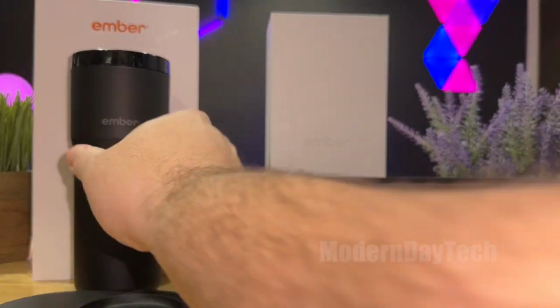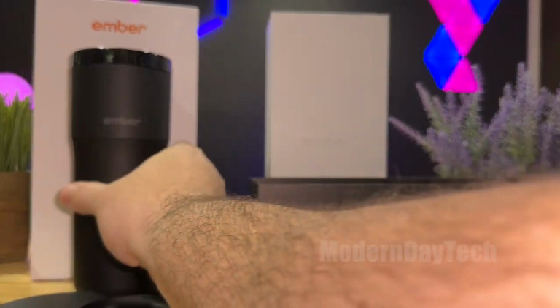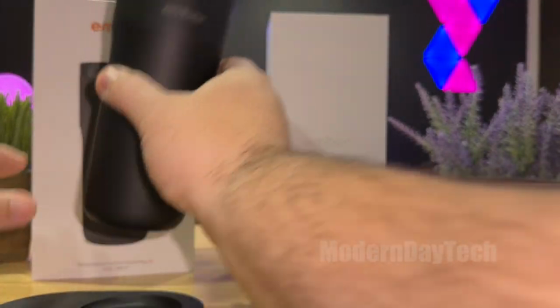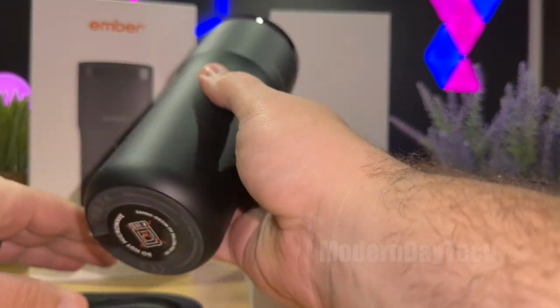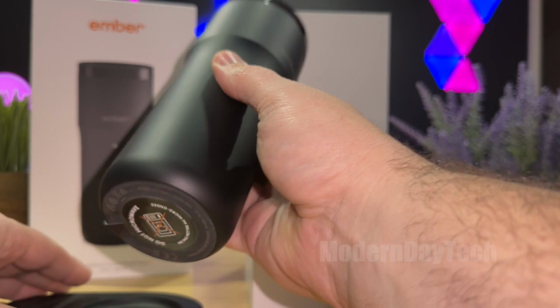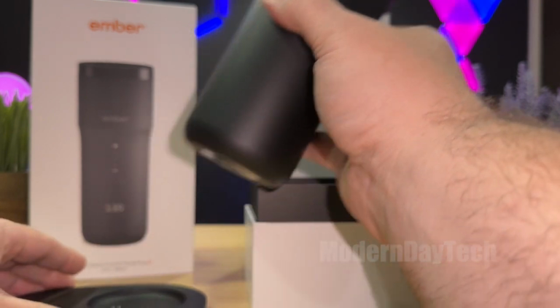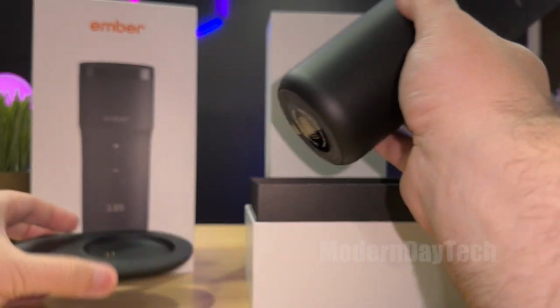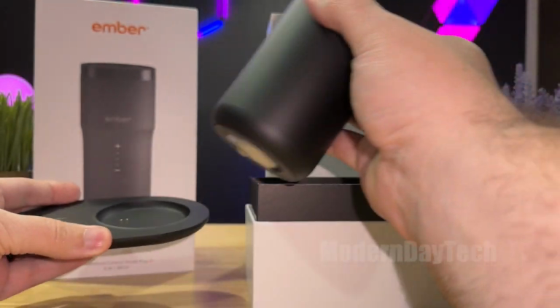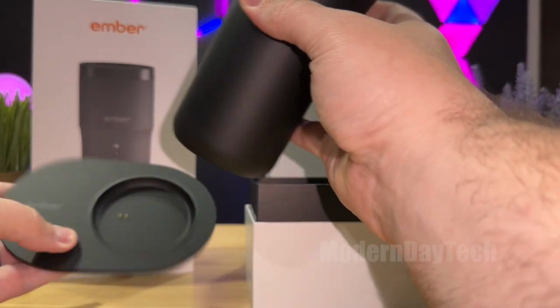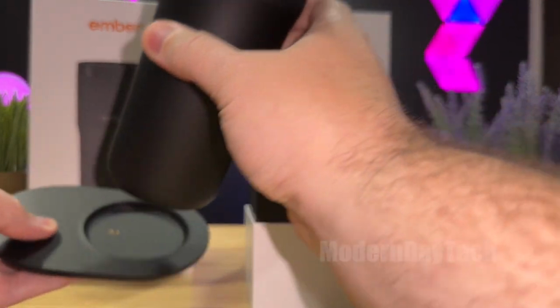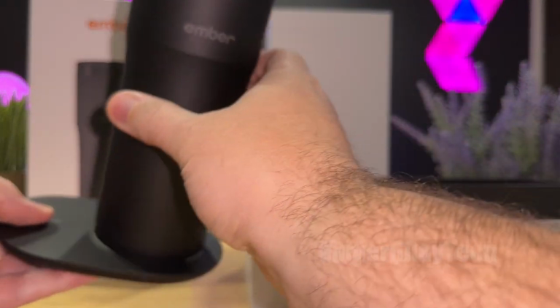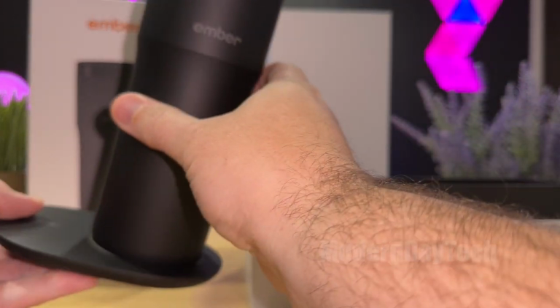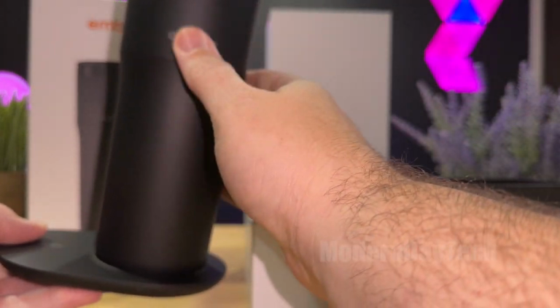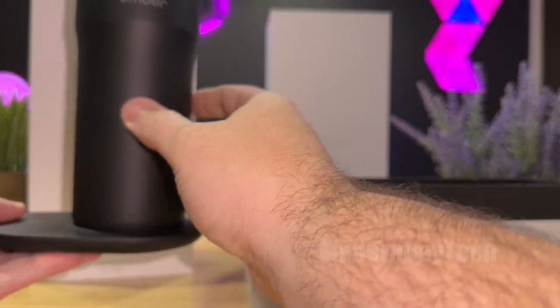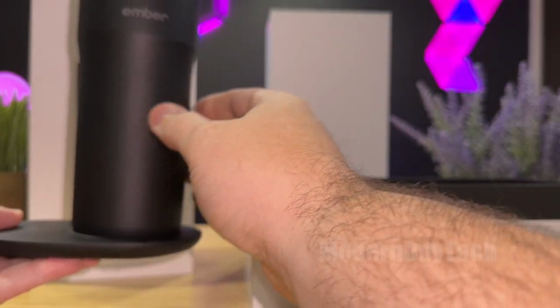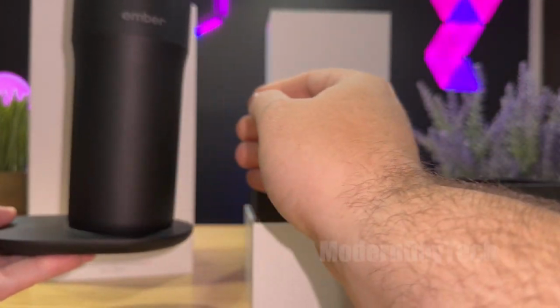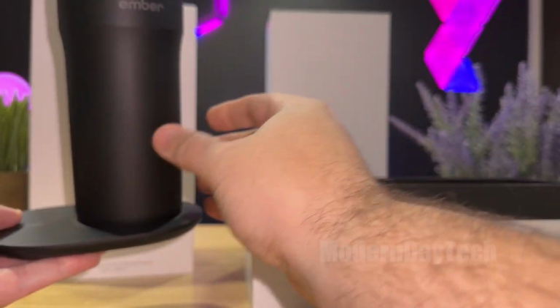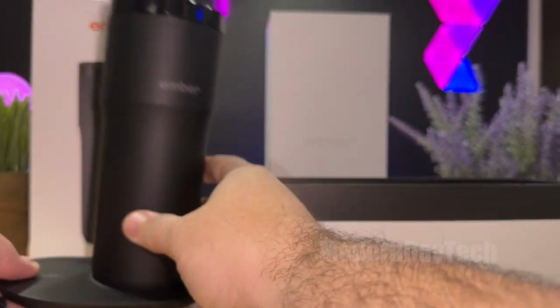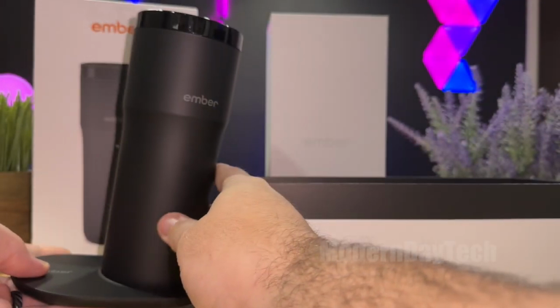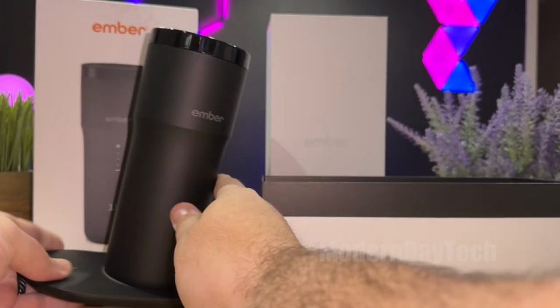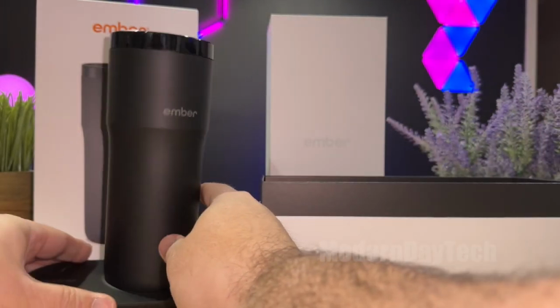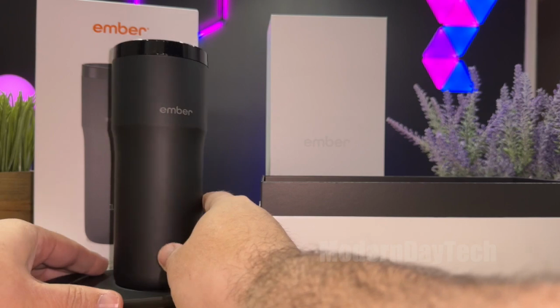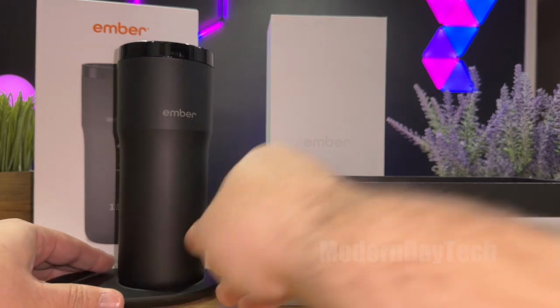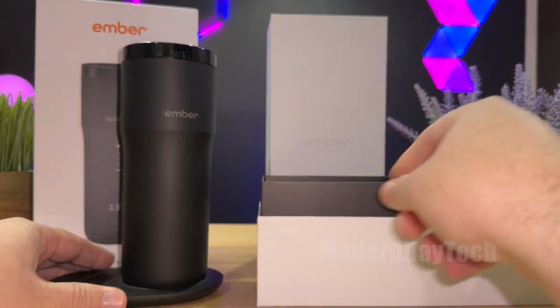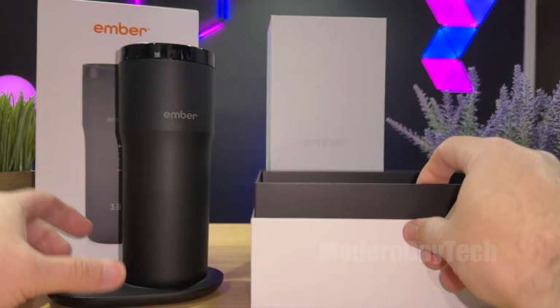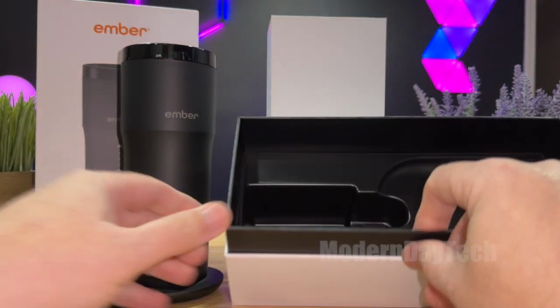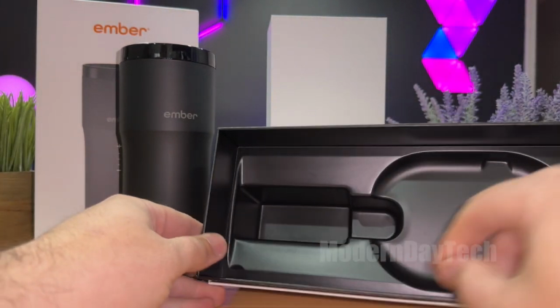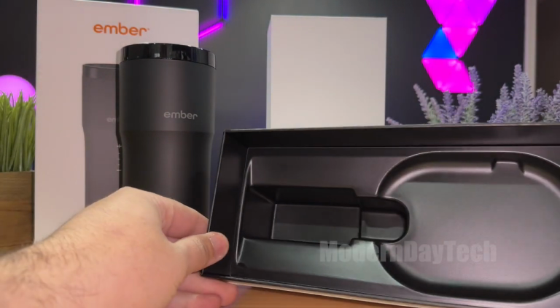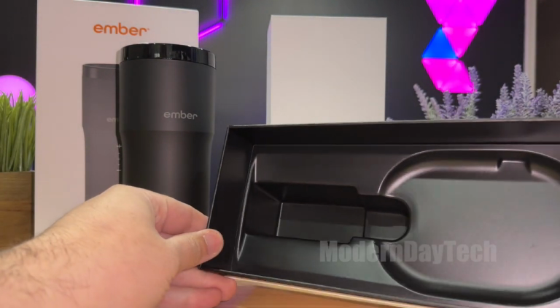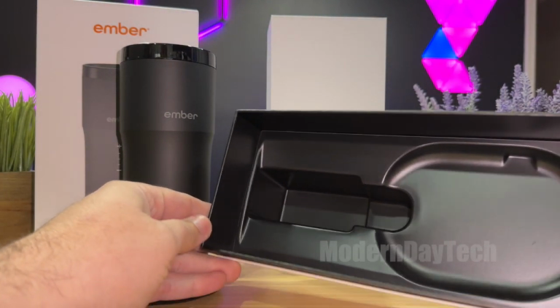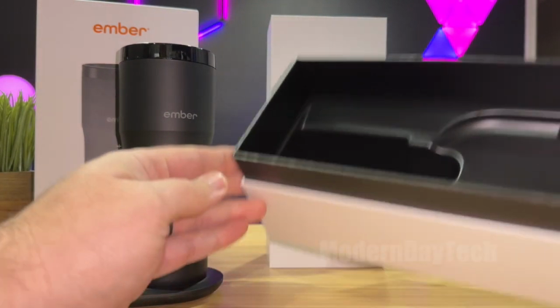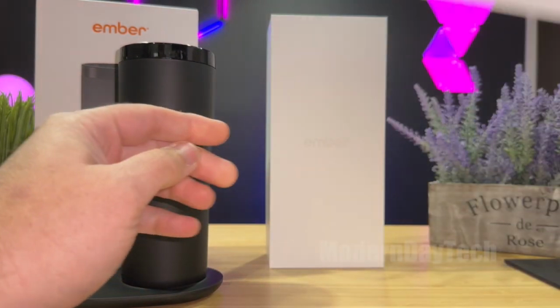And then just to charge this up, you just put this onto the base just like that, and you're good to go. And that's all that's in the box.